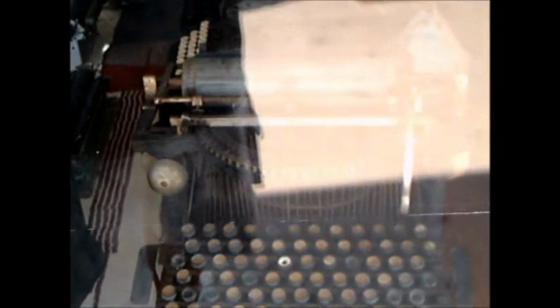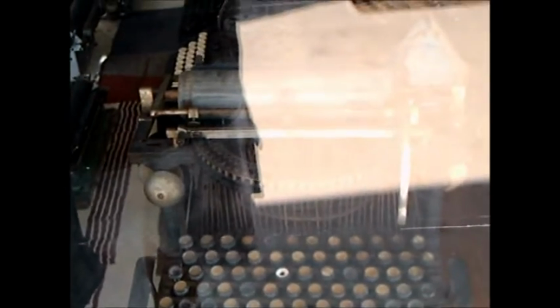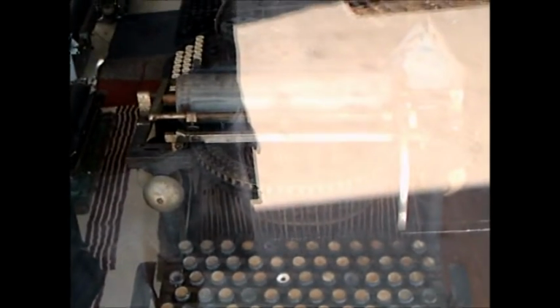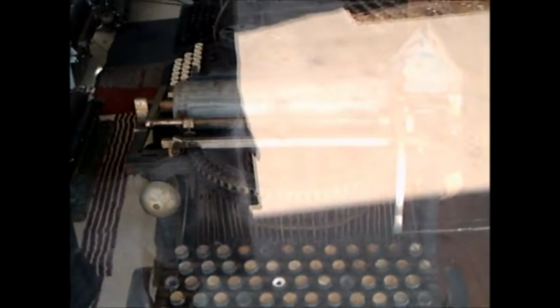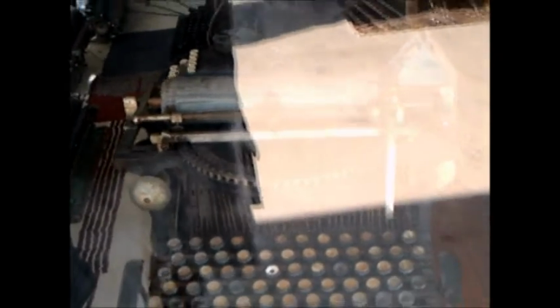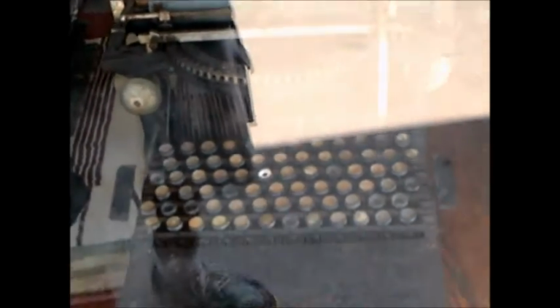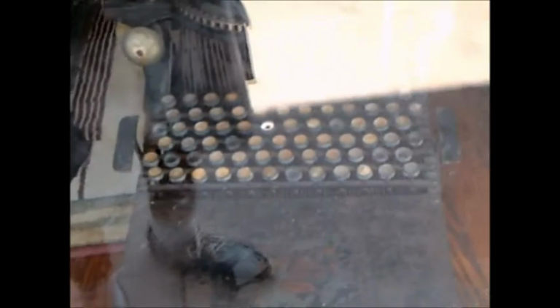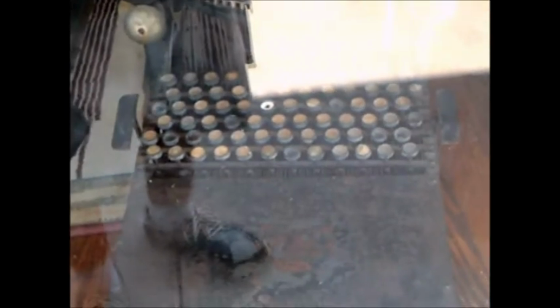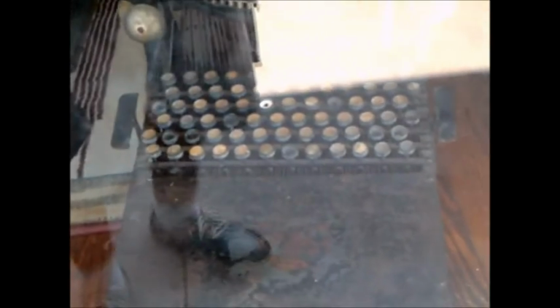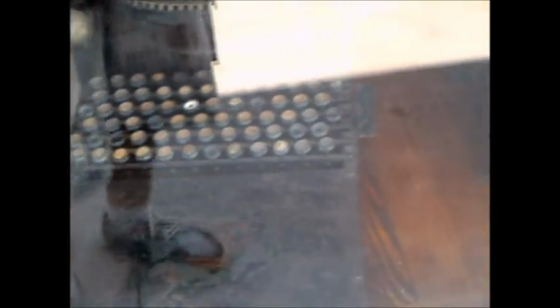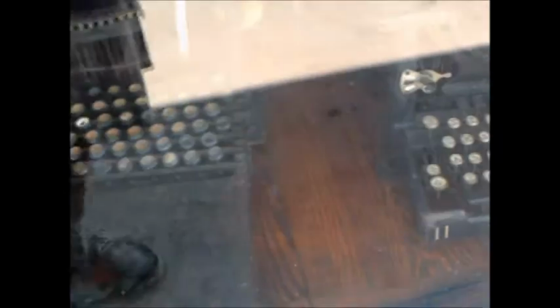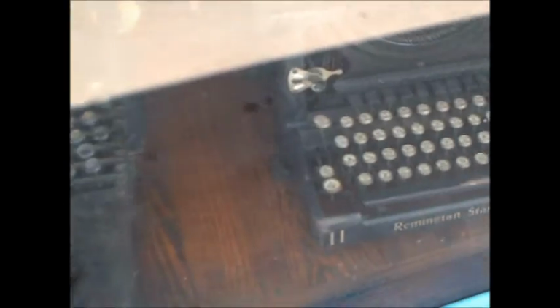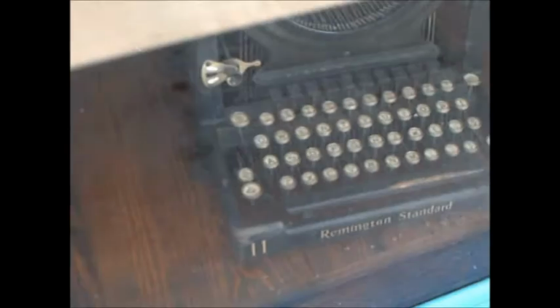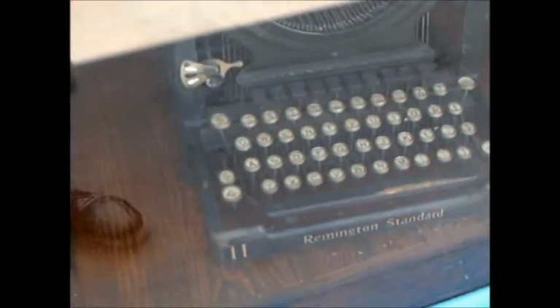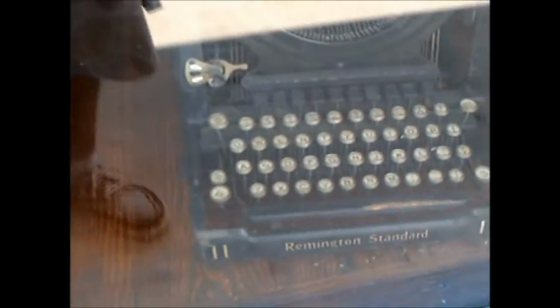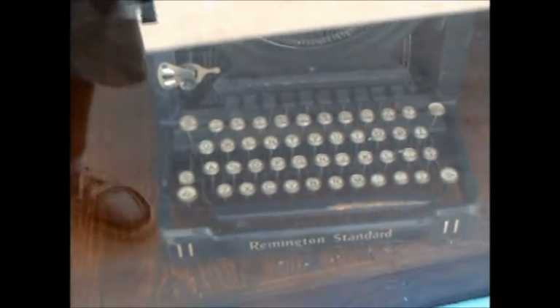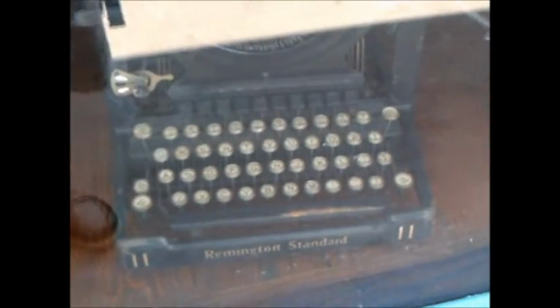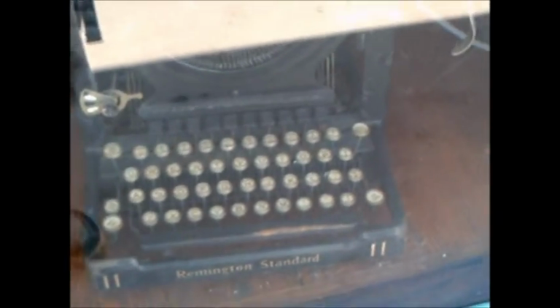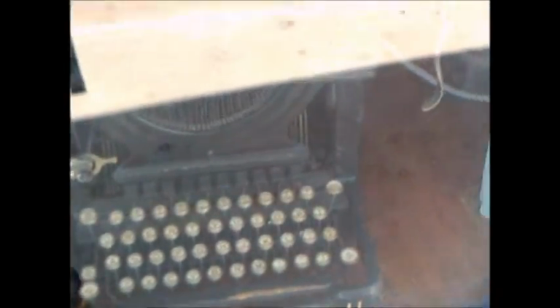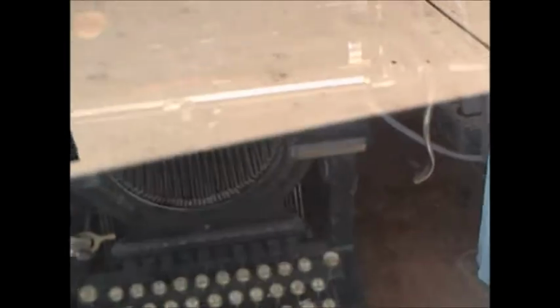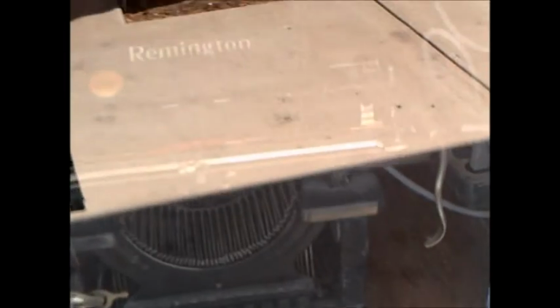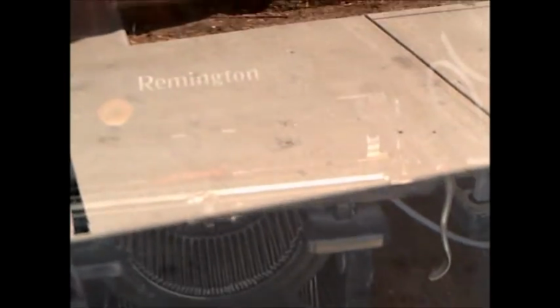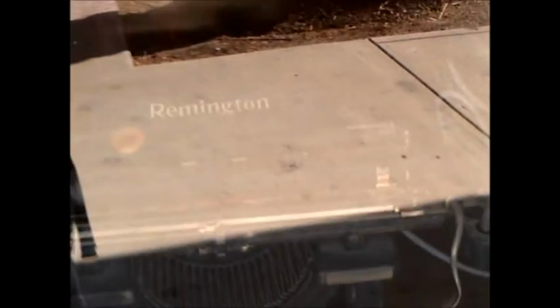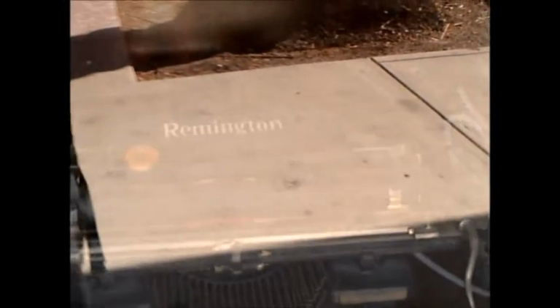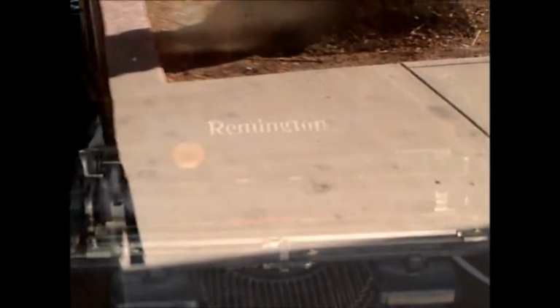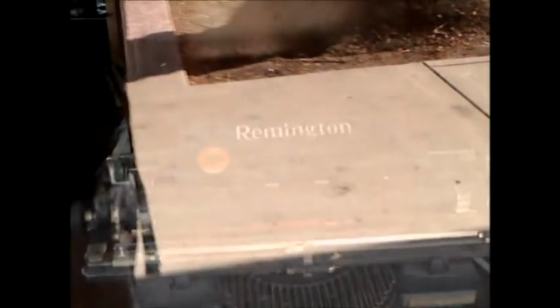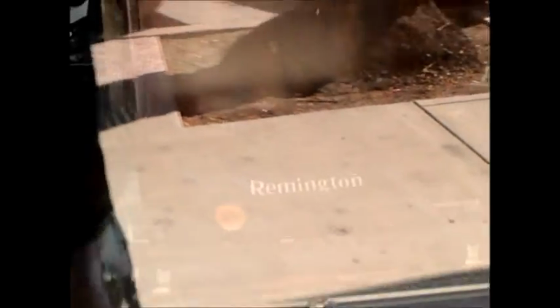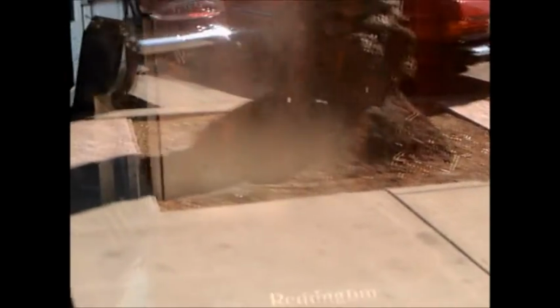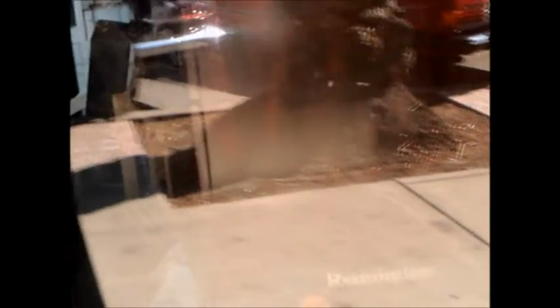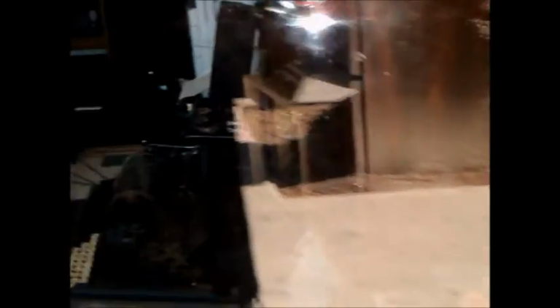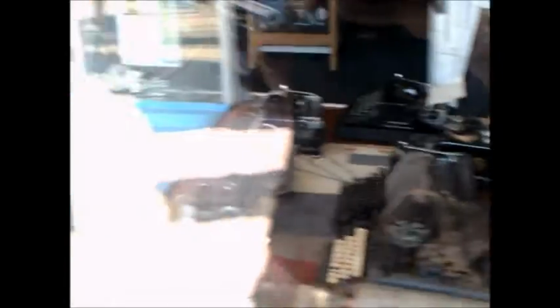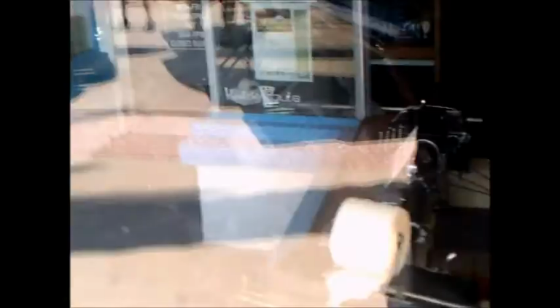Look at that monster. Can you imagine typing on those things all day, five days a week?